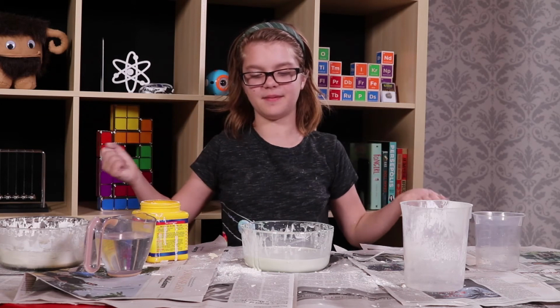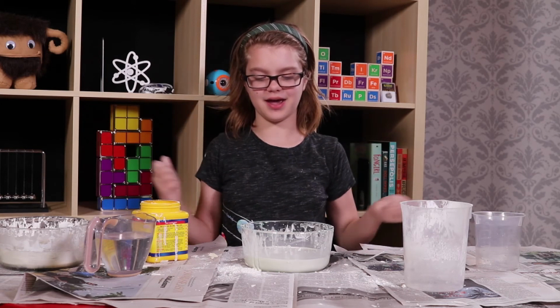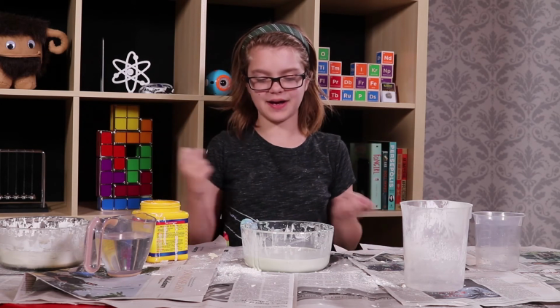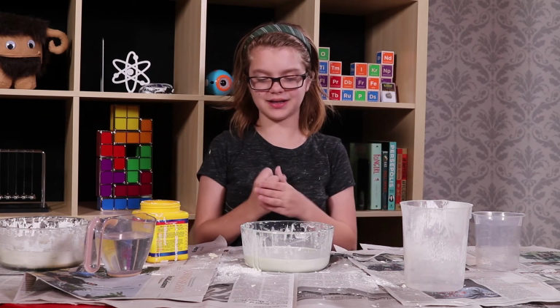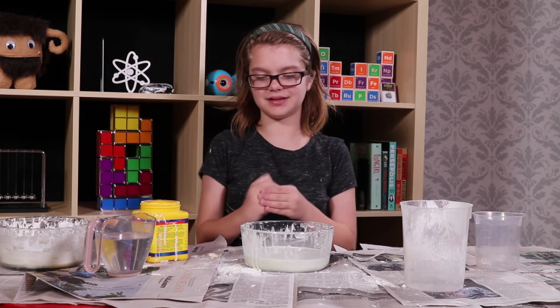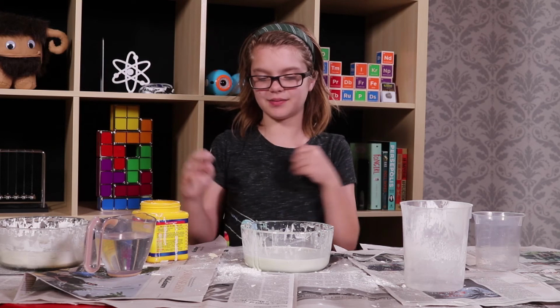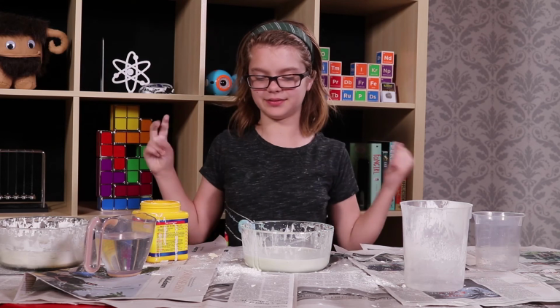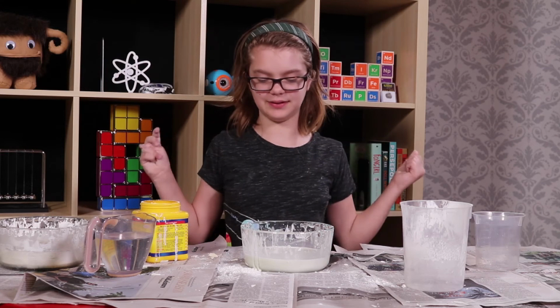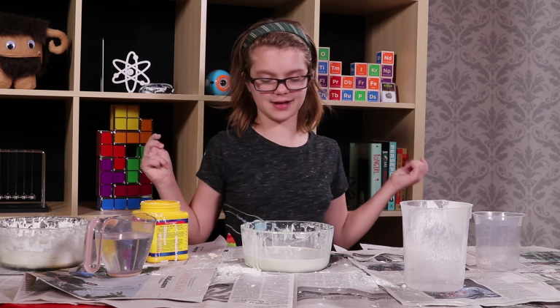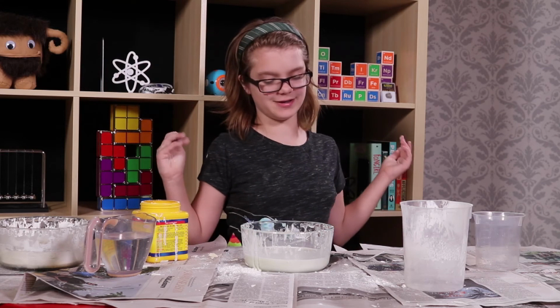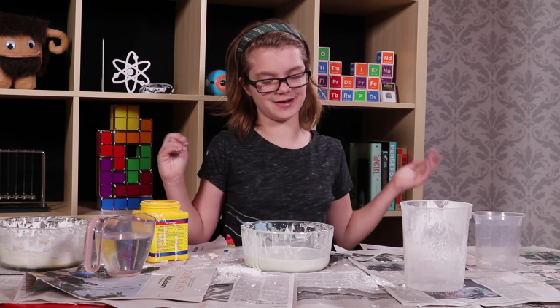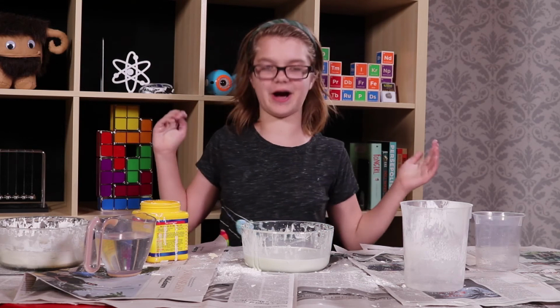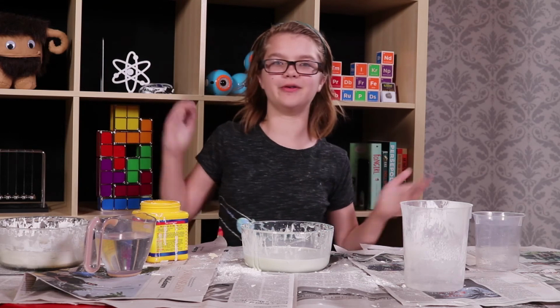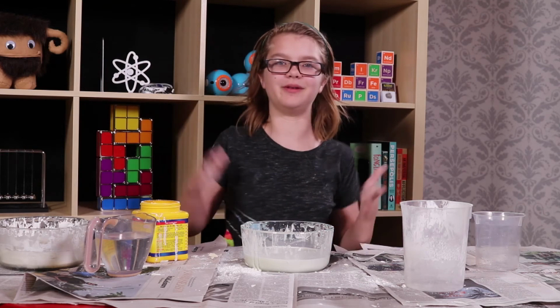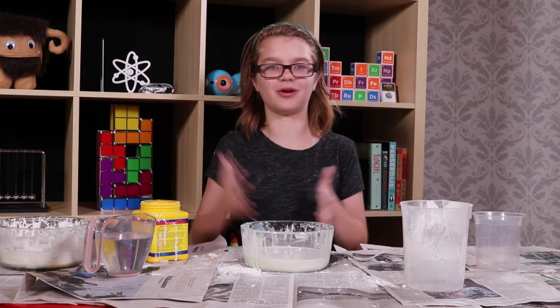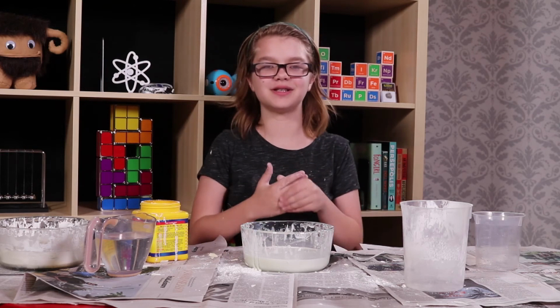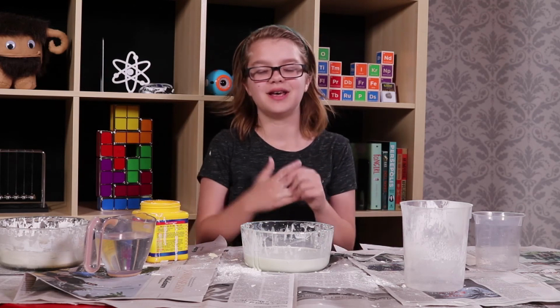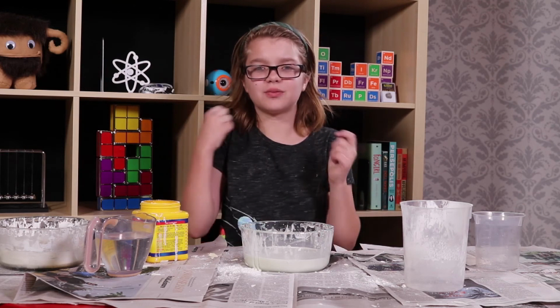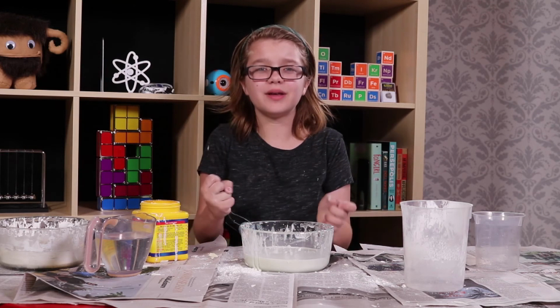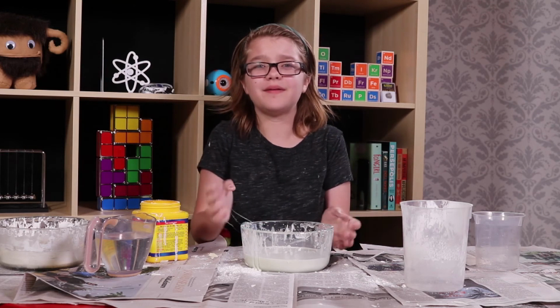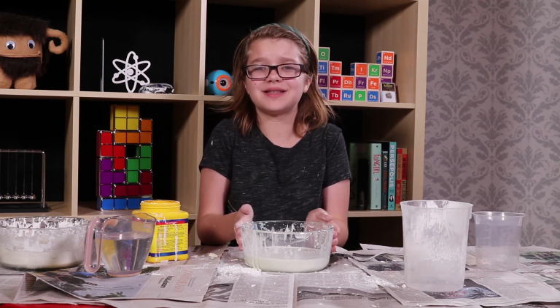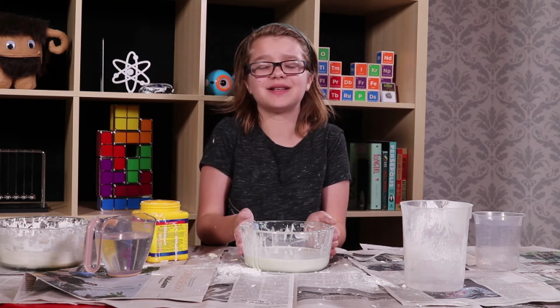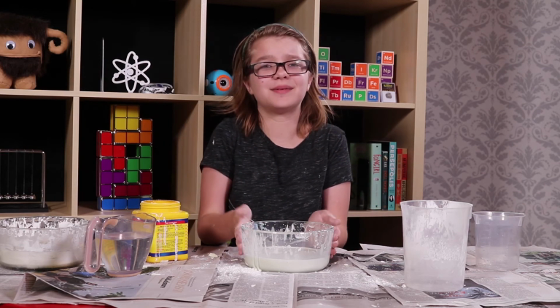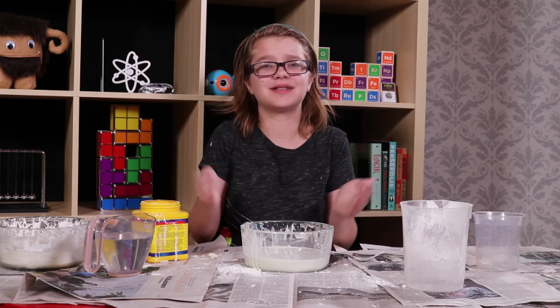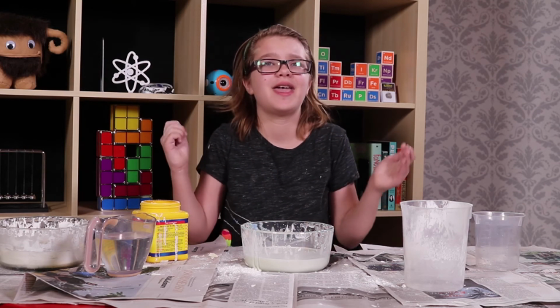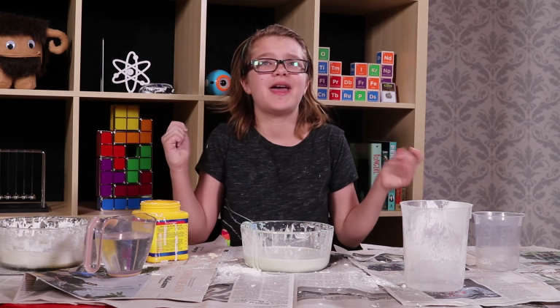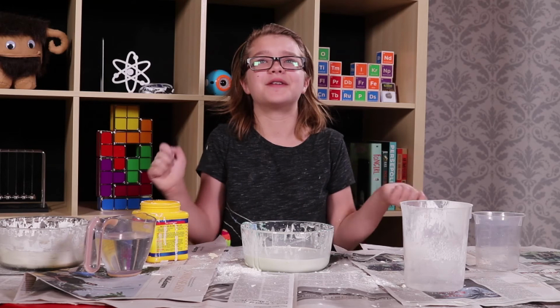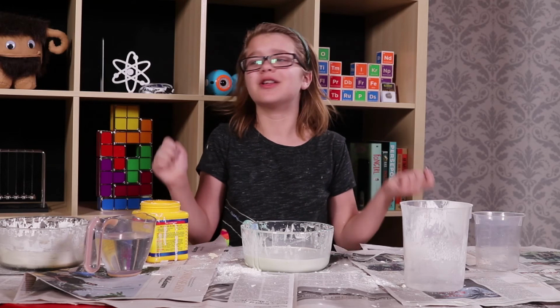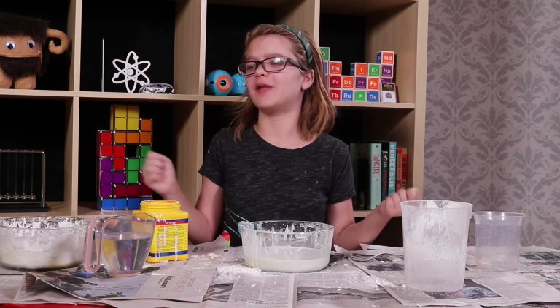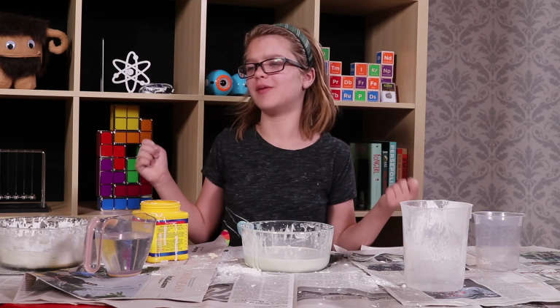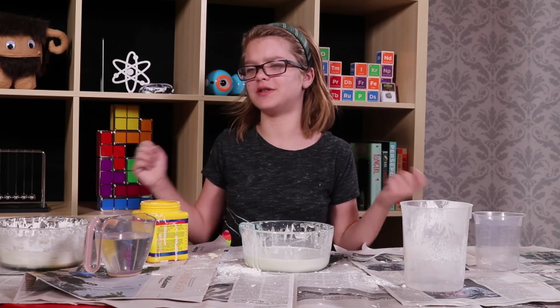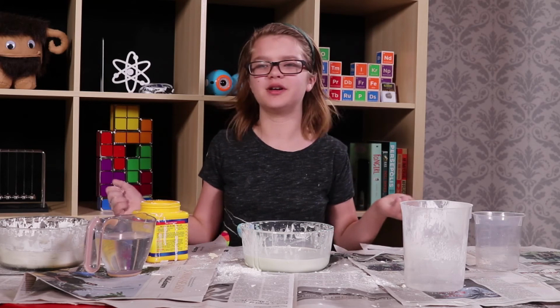And that is a super simple explanation of how Oobleck works. It's a really, really fascinating substance and I love playing with it so much.